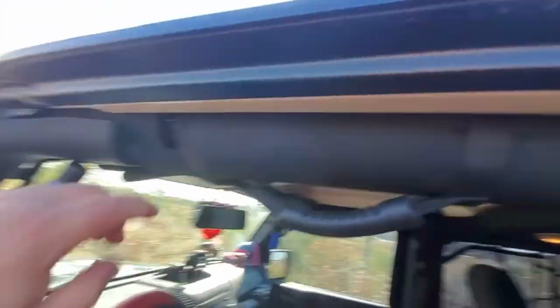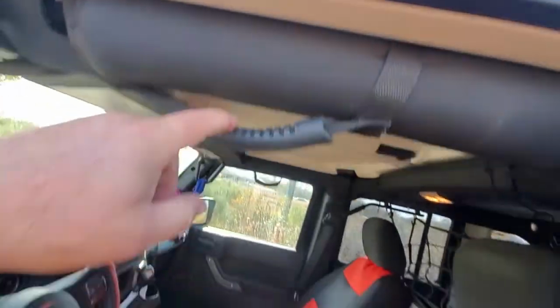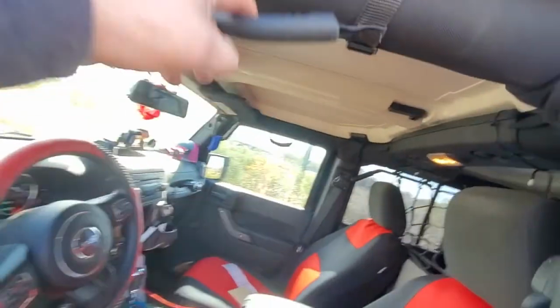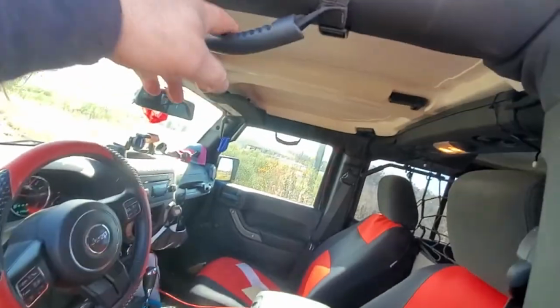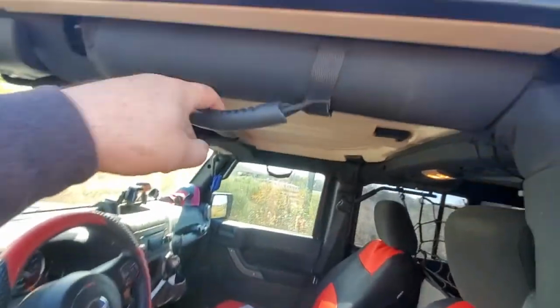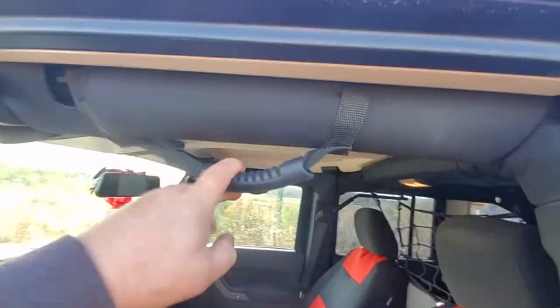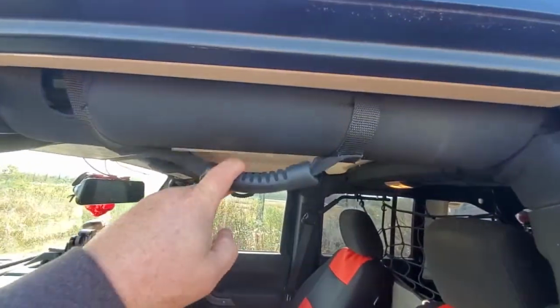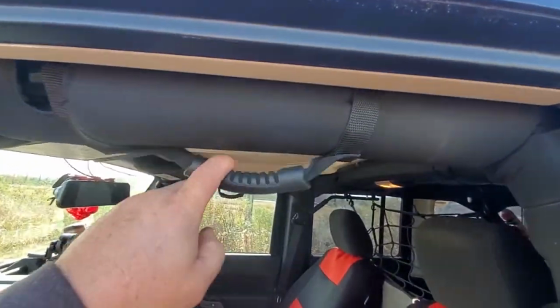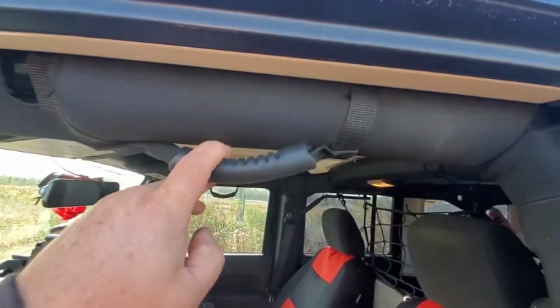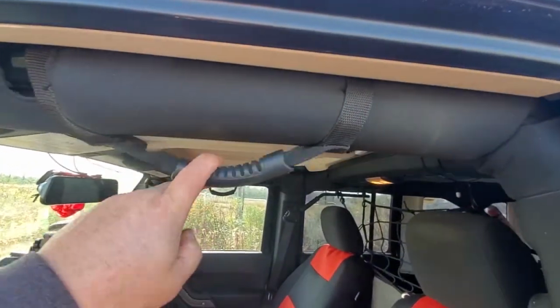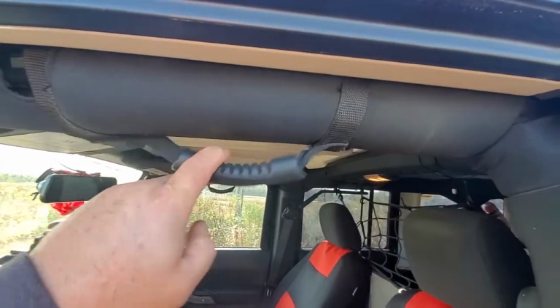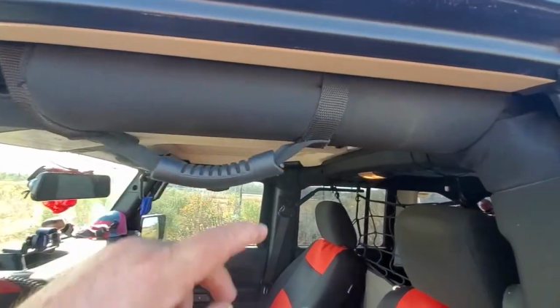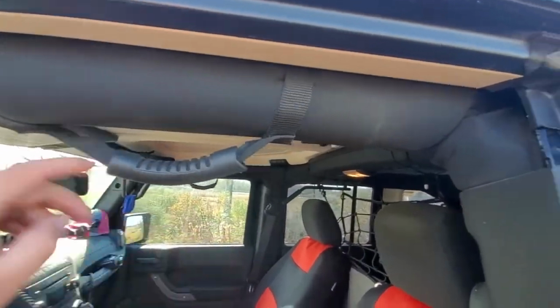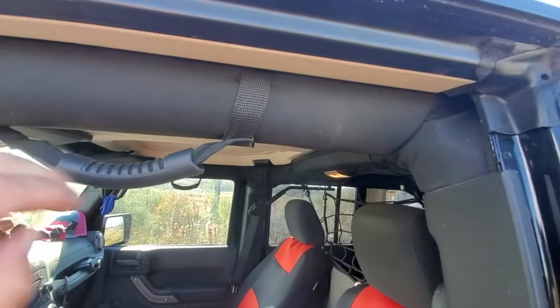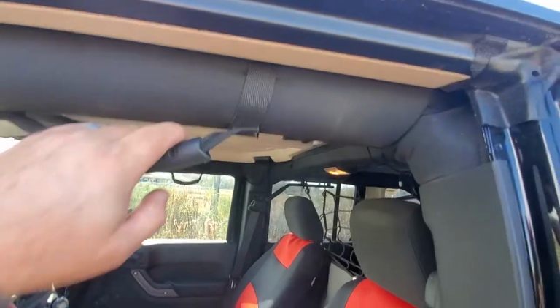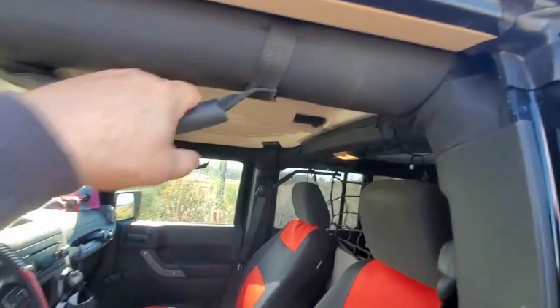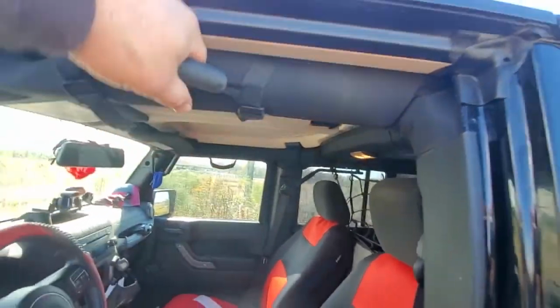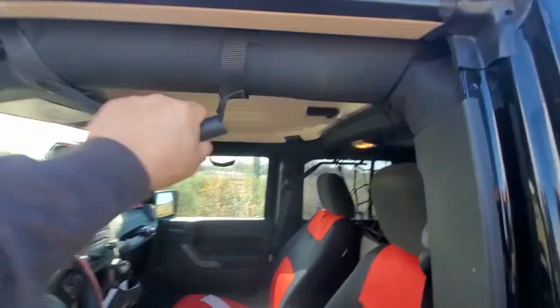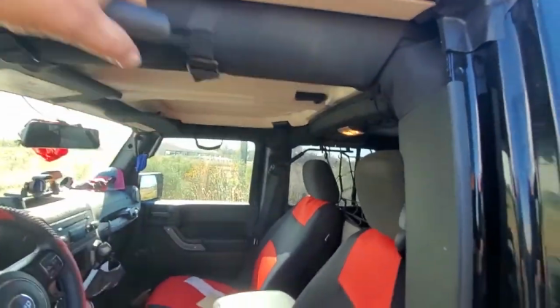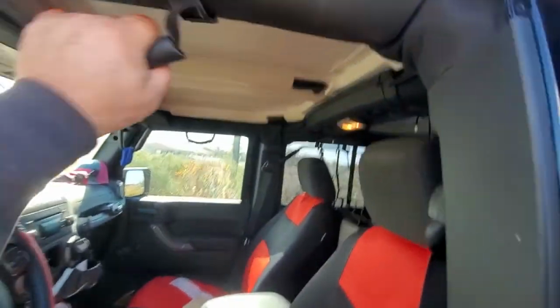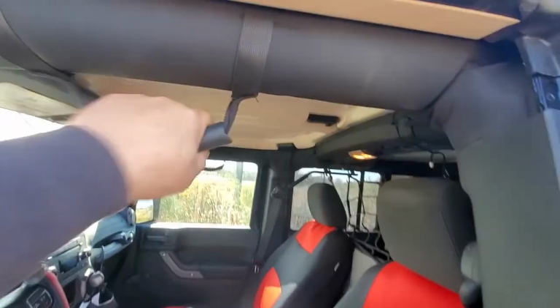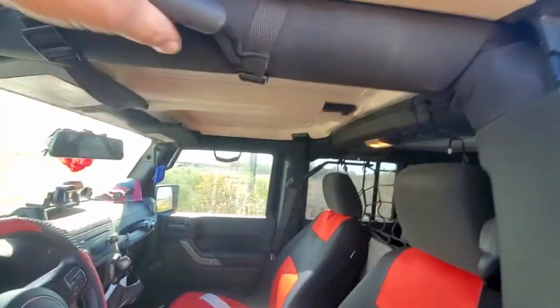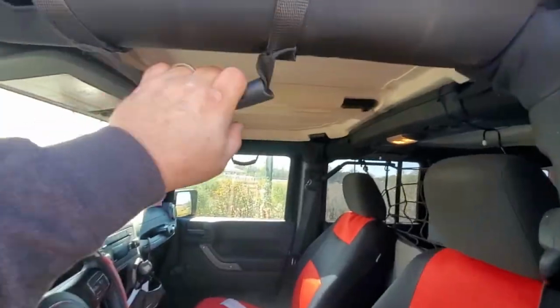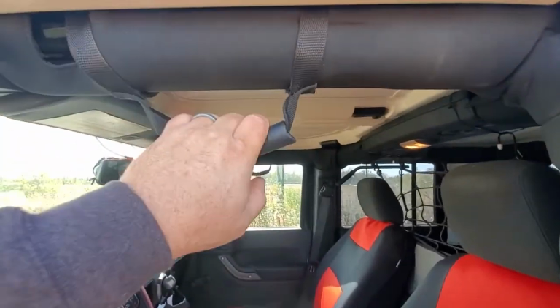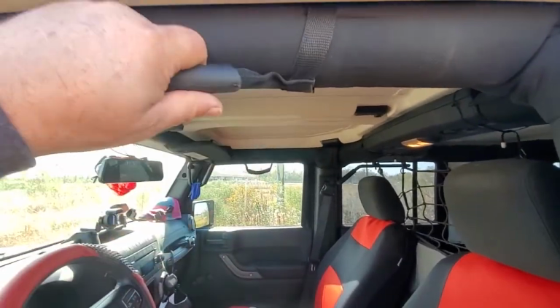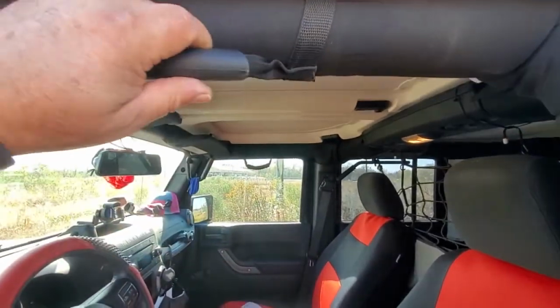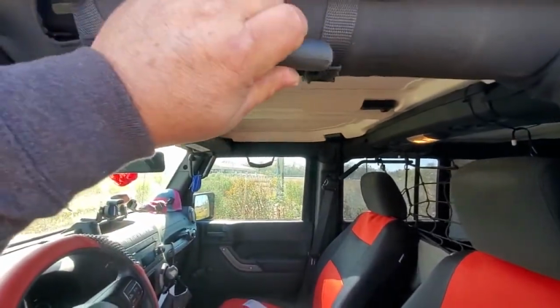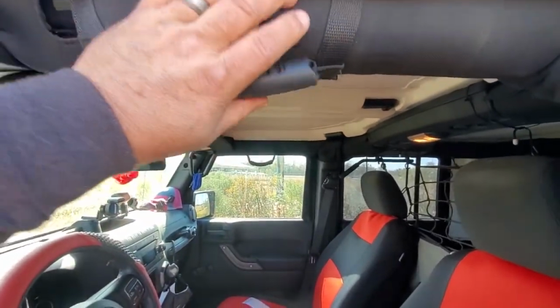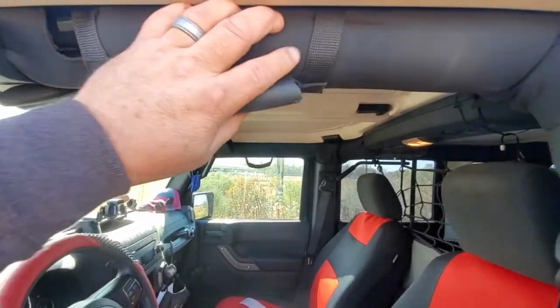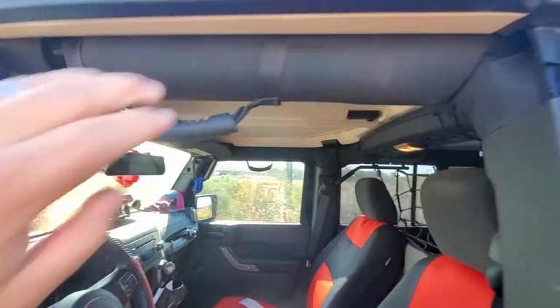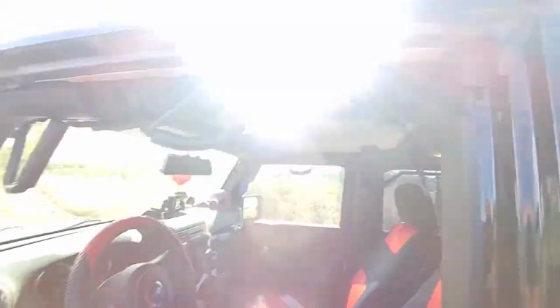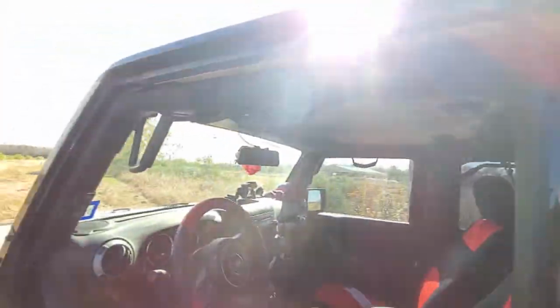I would get these grab bars again — these are super handy for getting in and out. The goofy fabric ones are useless; they move too much, they roll around, they twist. It's not stable to grab when getting in or out of the Jeep.